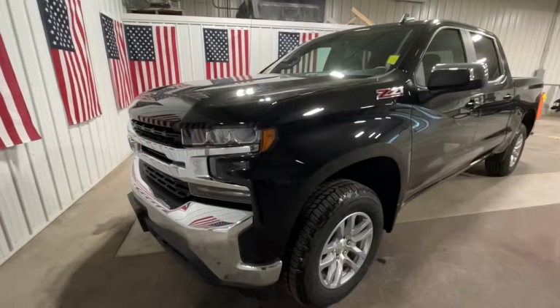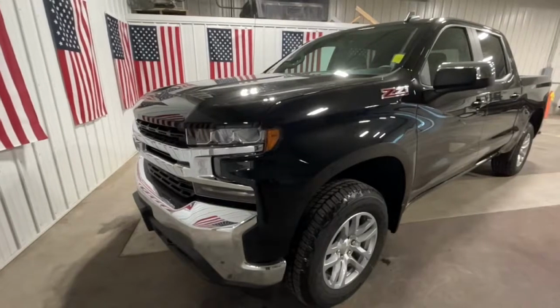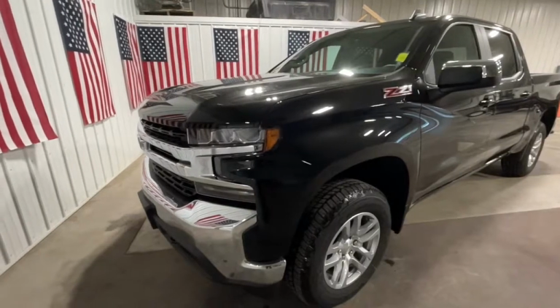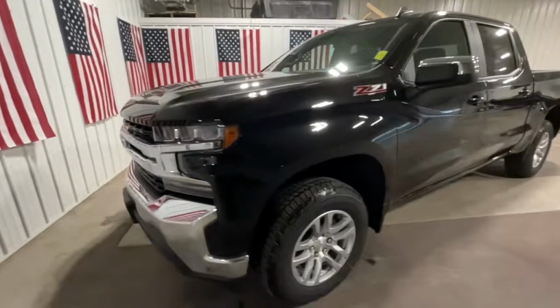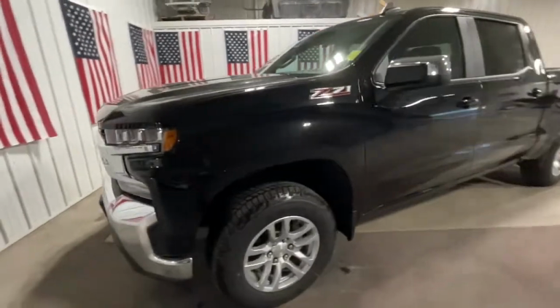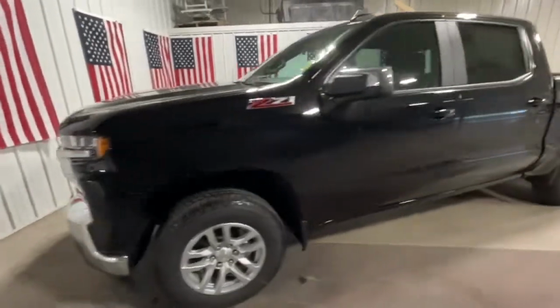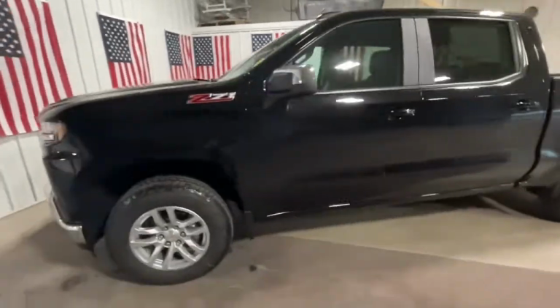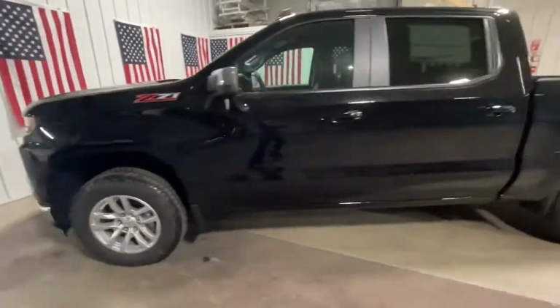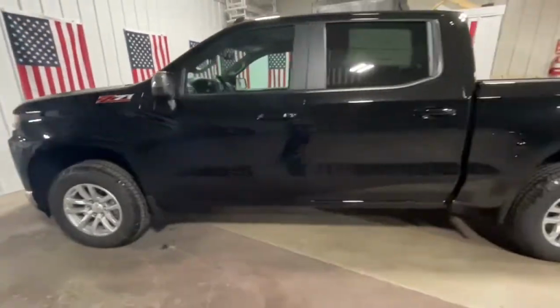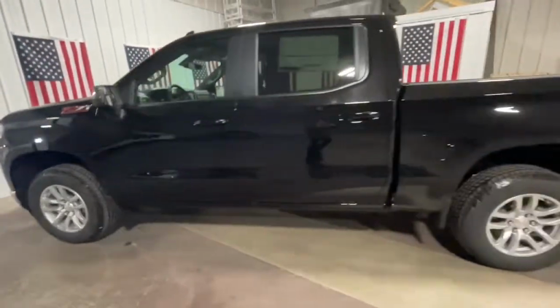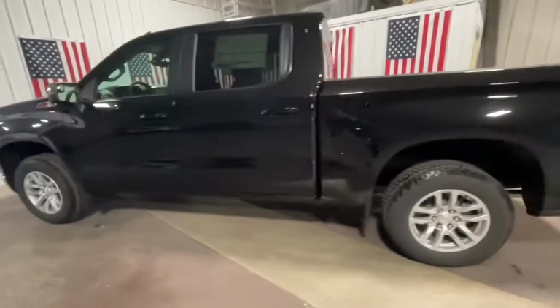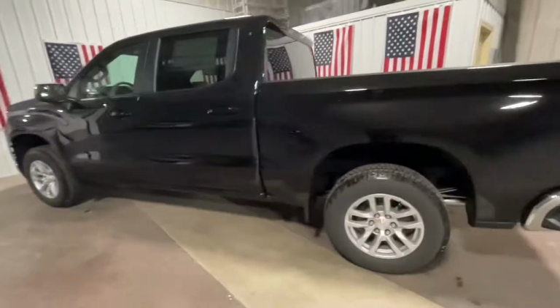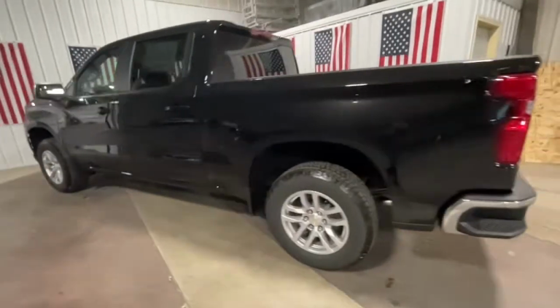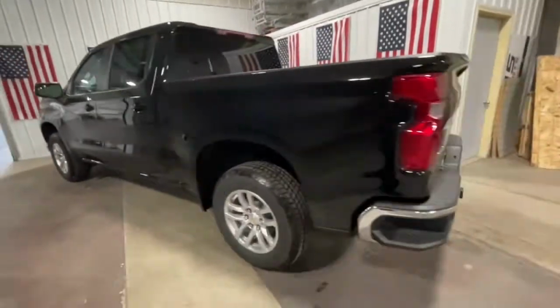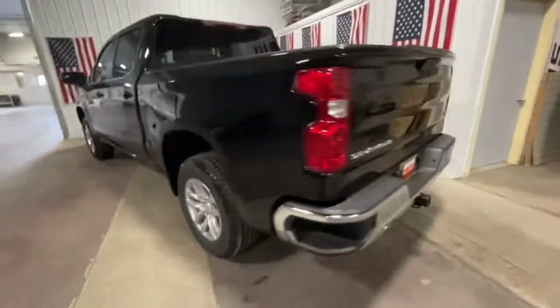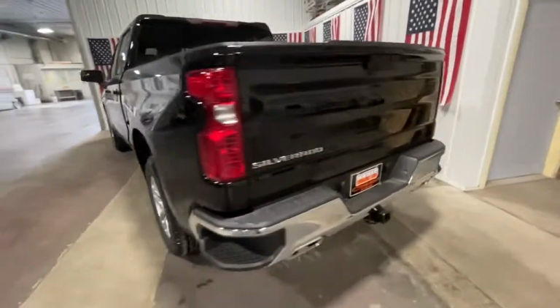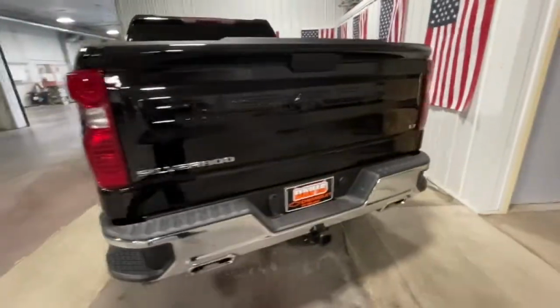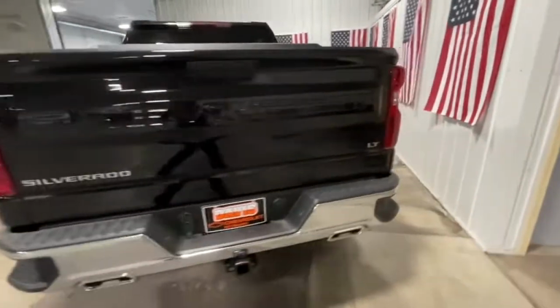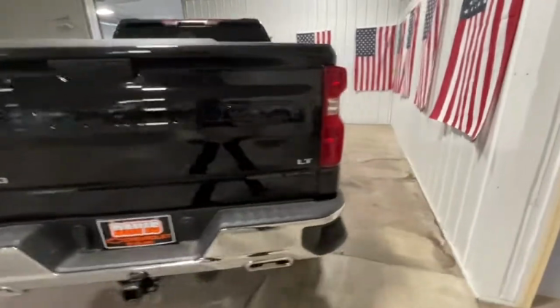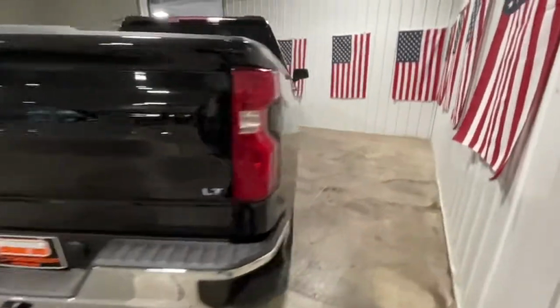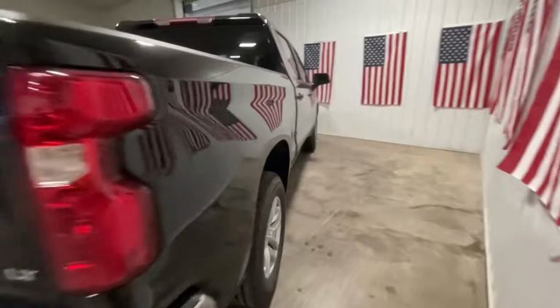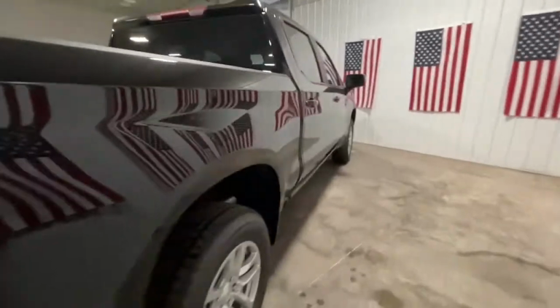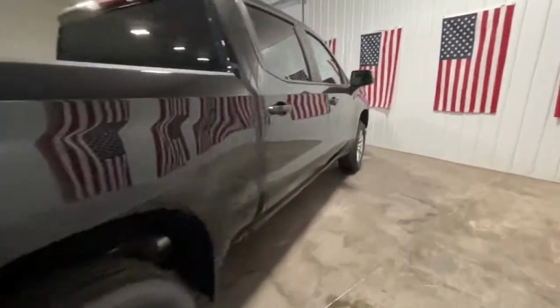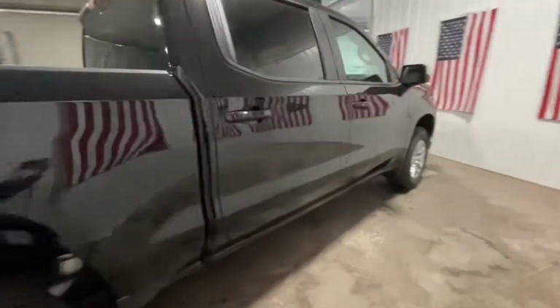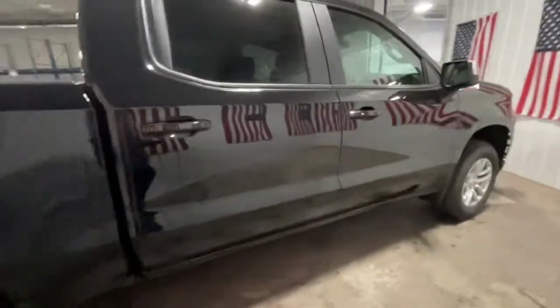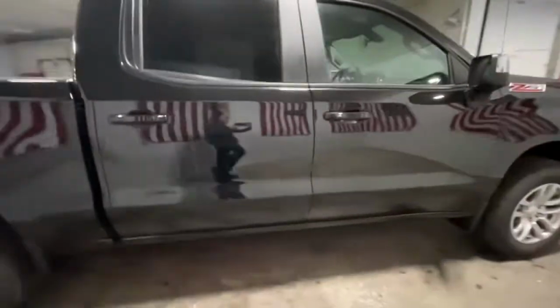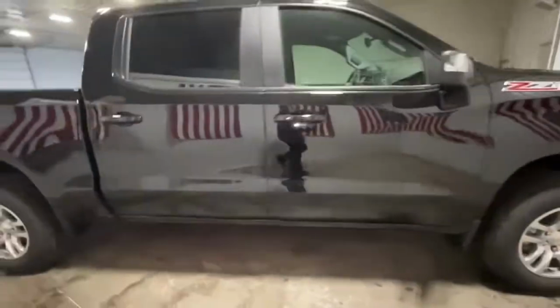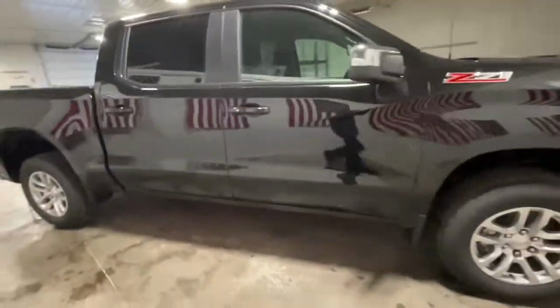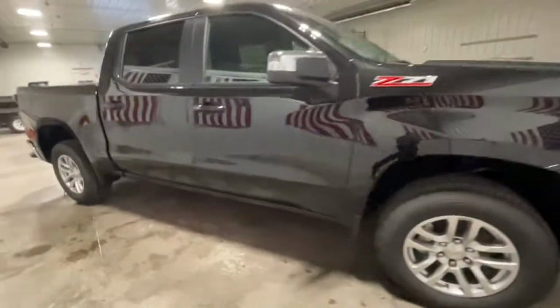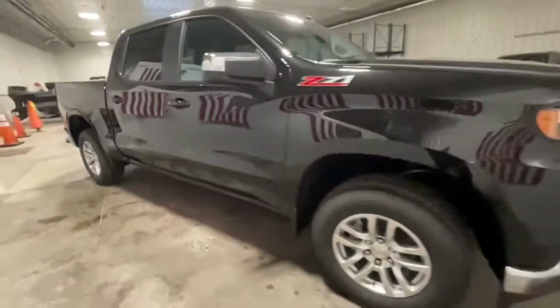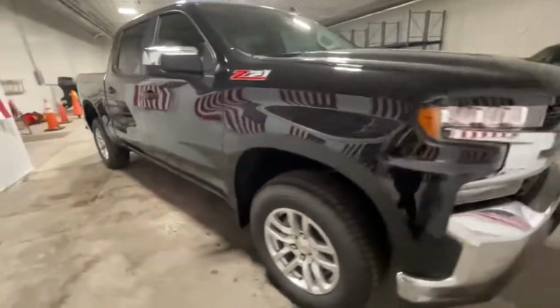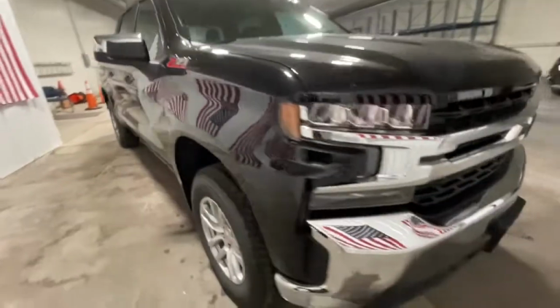Get a feel for the 2021 Chevrolet Silverado 1500. Stay connected on the worksite in the full-size Silverado 1500 pickup. Its smooth, agile ride keeps you comfortable while its rugged strength gets the job done.